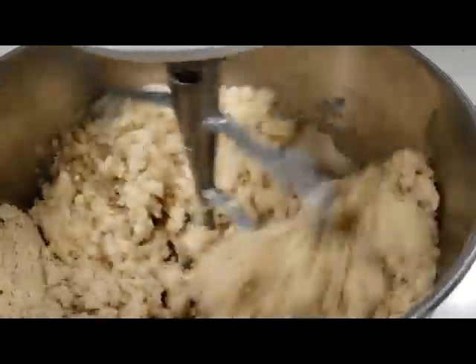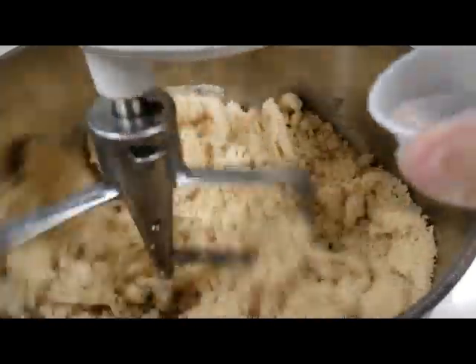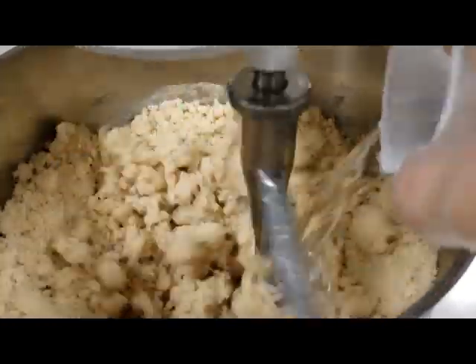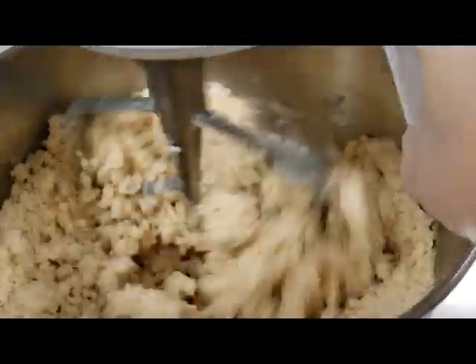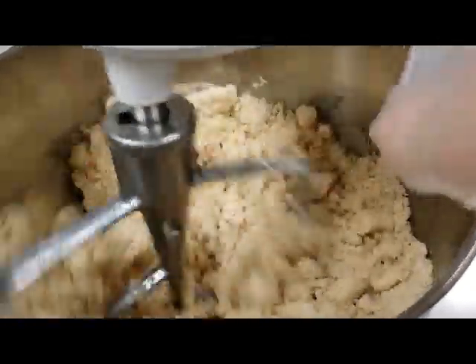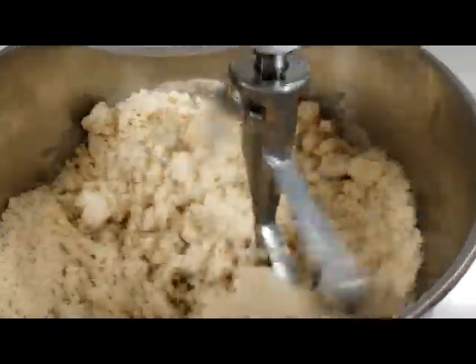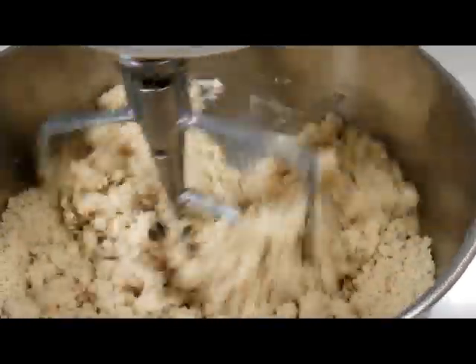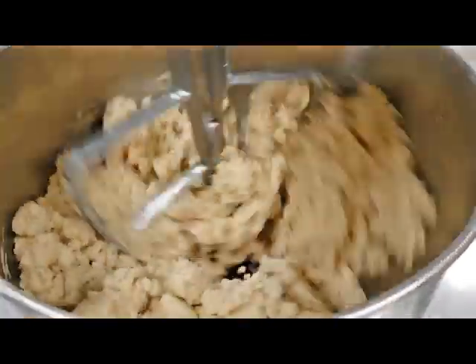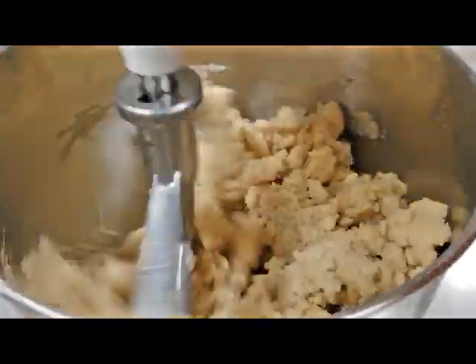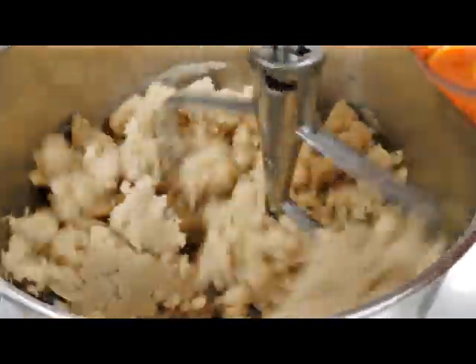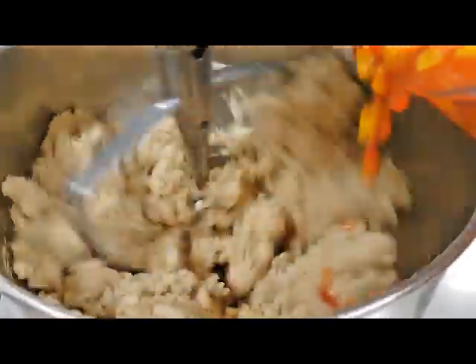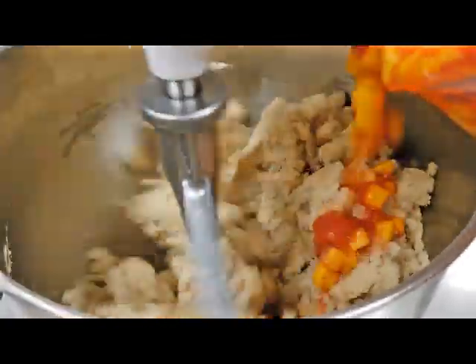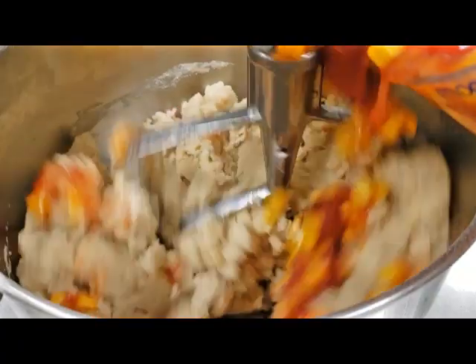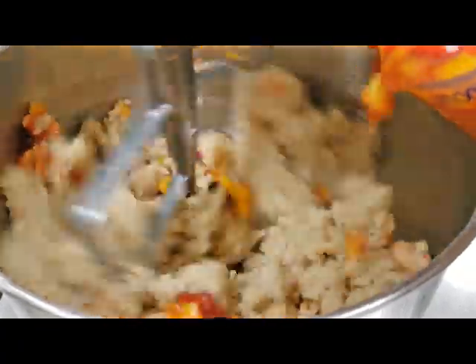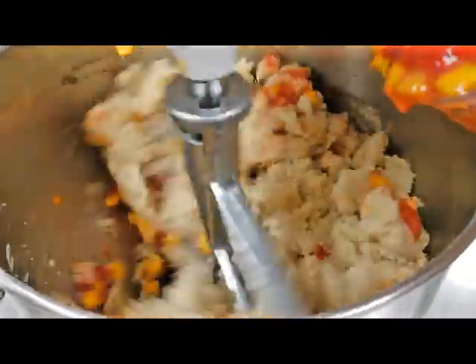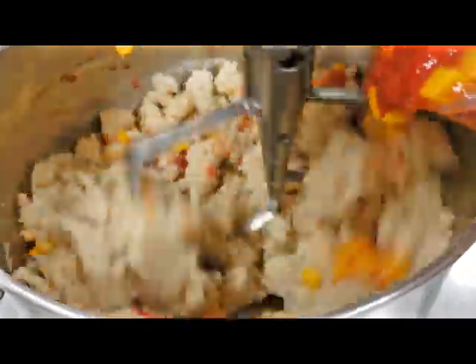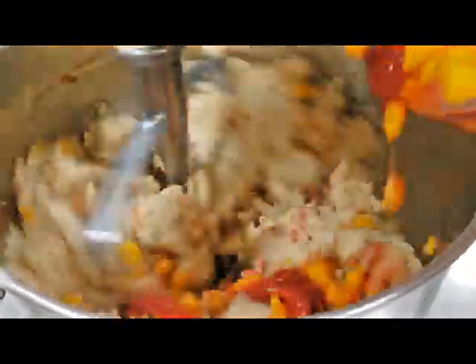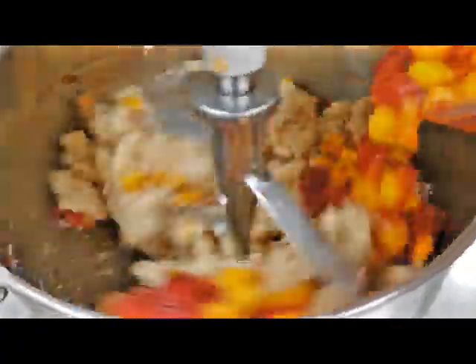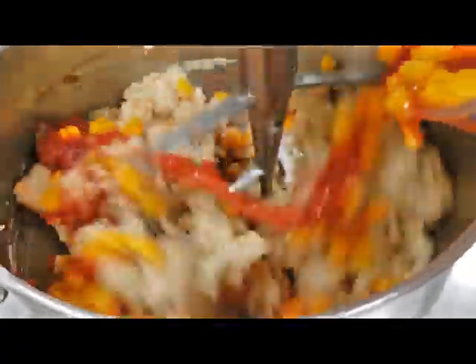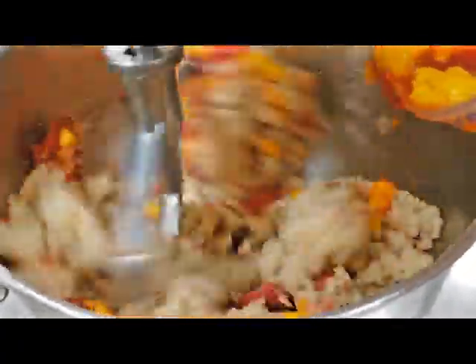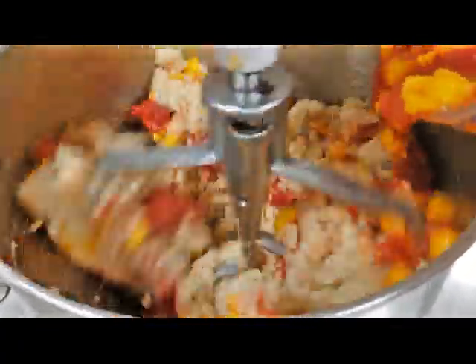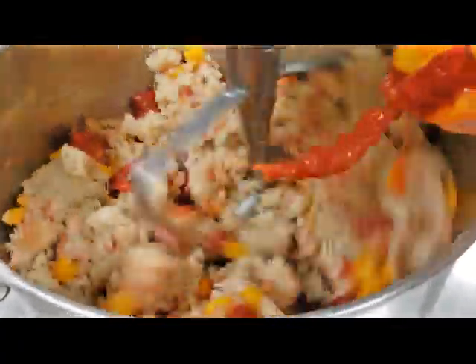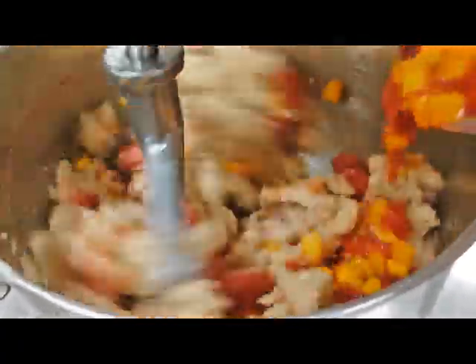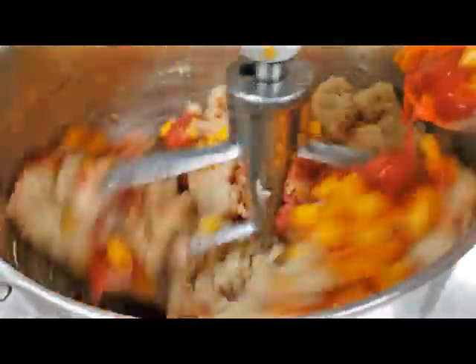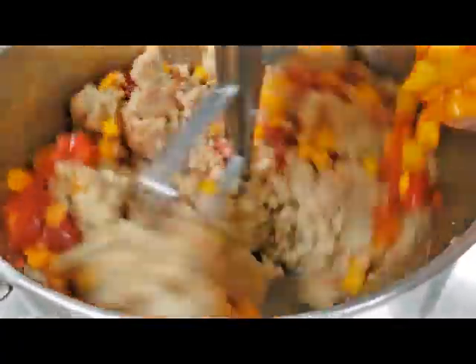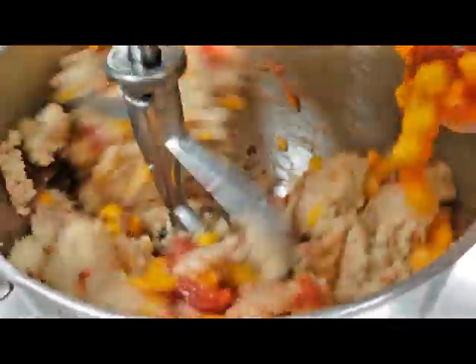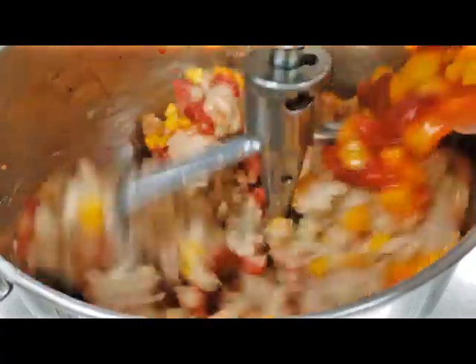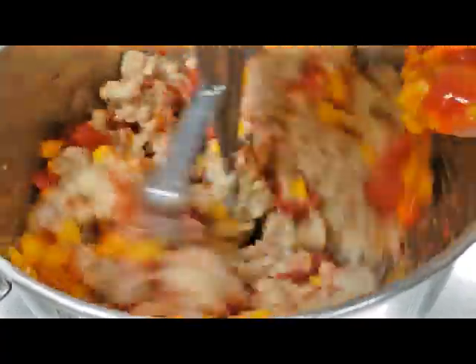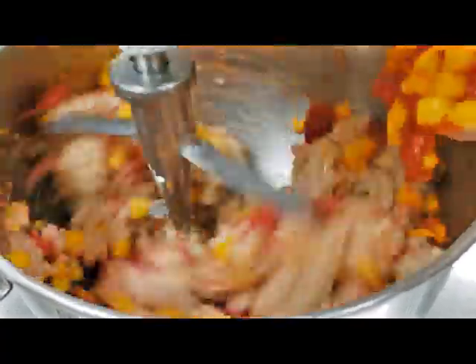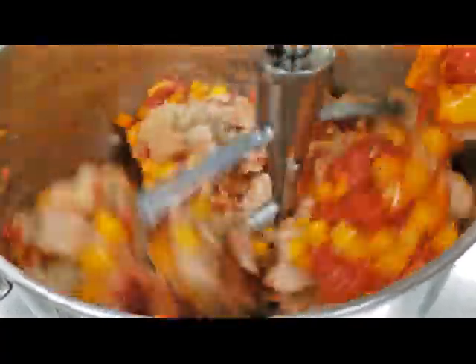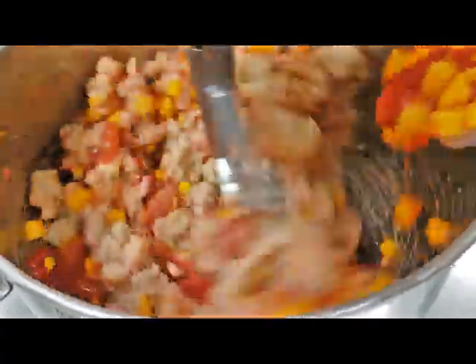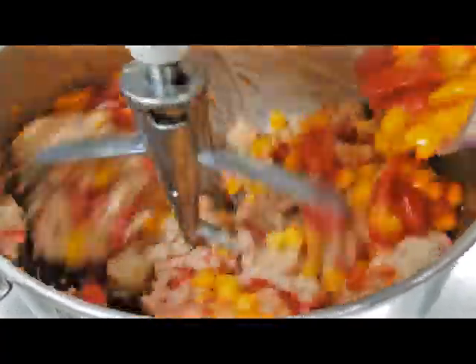Here we go, adding that distilled white vinegar. We actually get this cake to rise by having the vinegar and the baking soda react, because we were able to eliminate some allergens from this cake and make it more accessible to students.